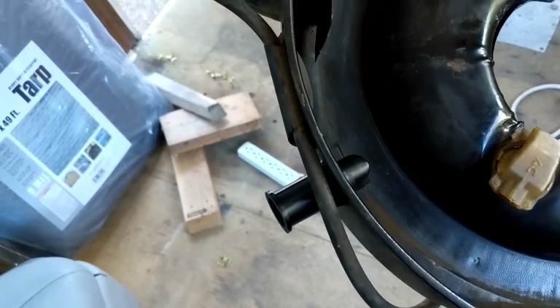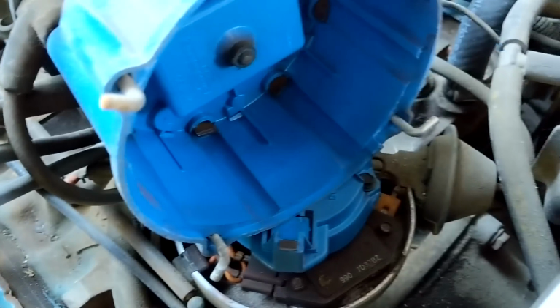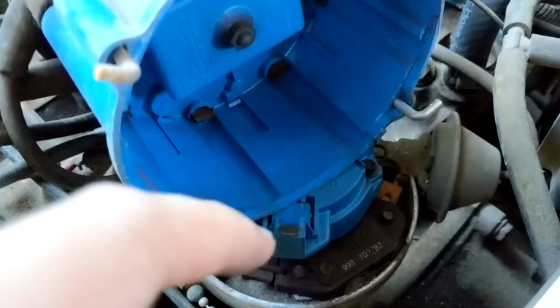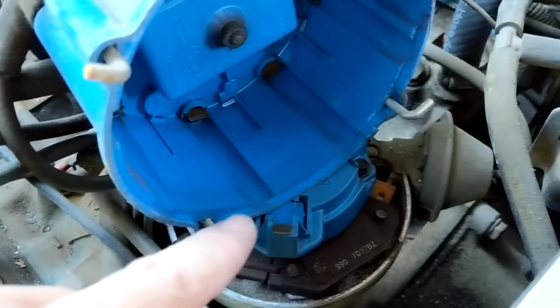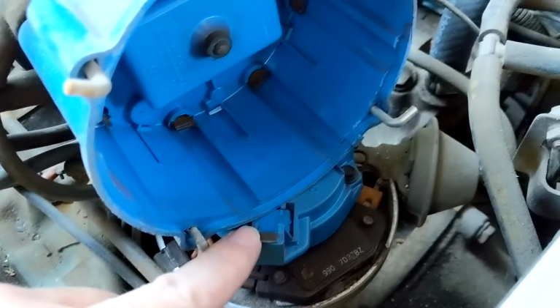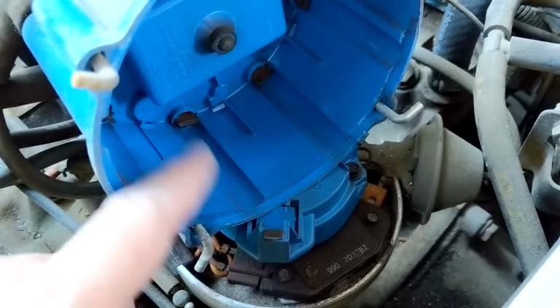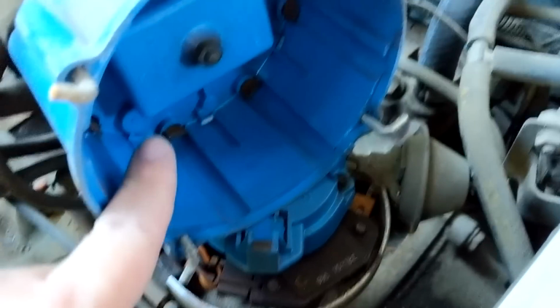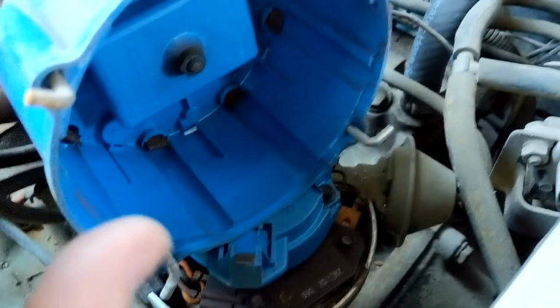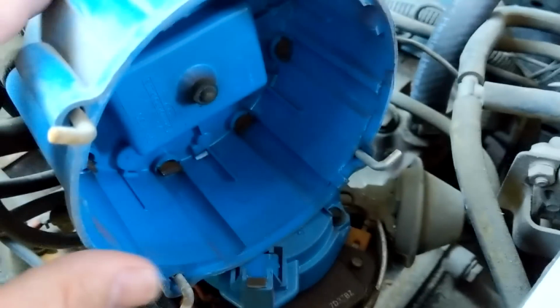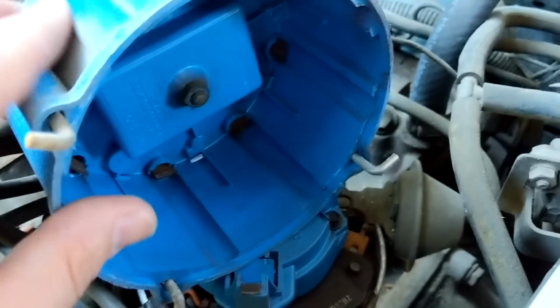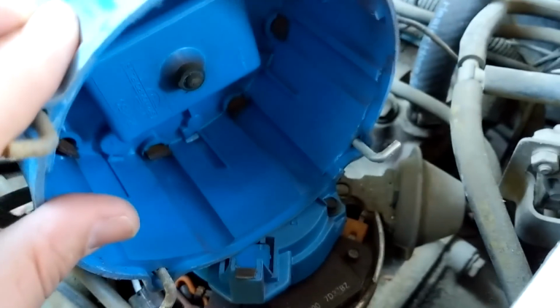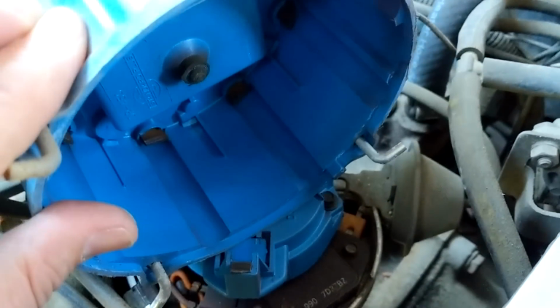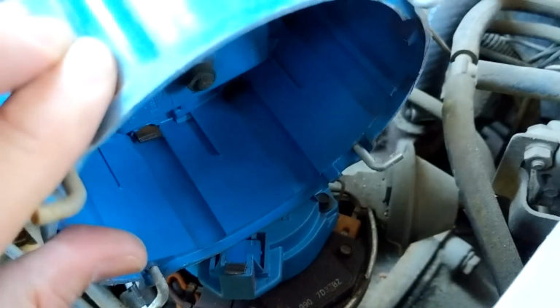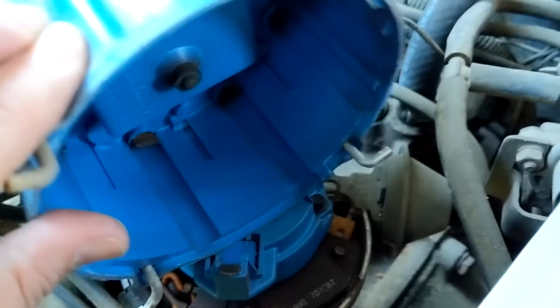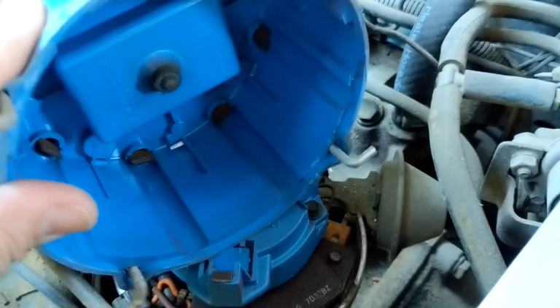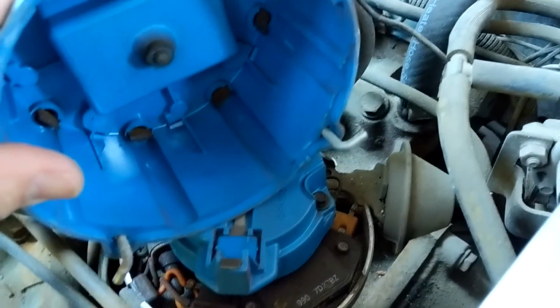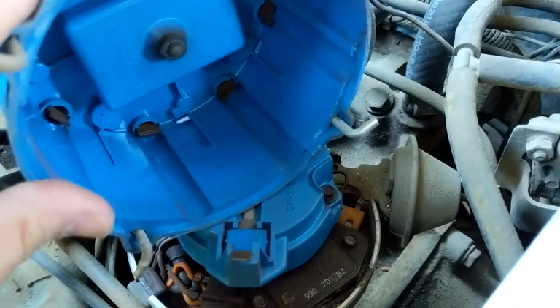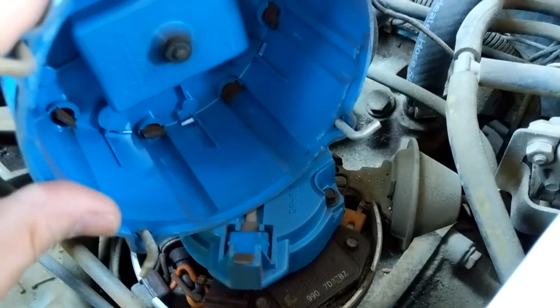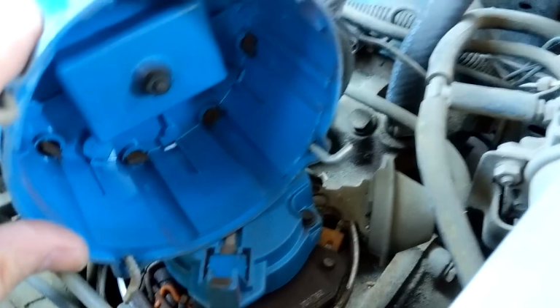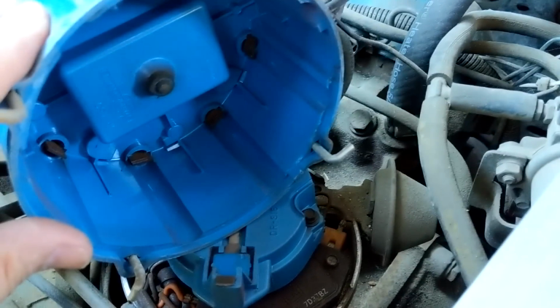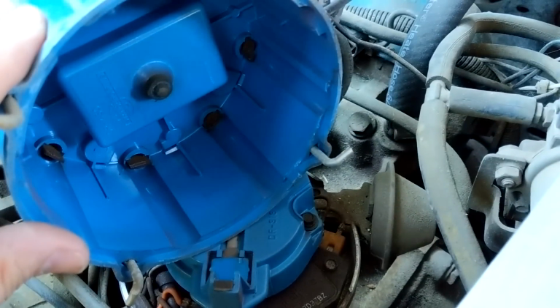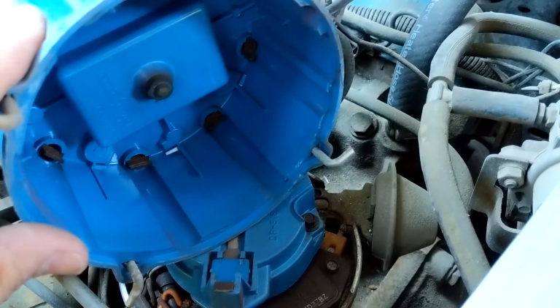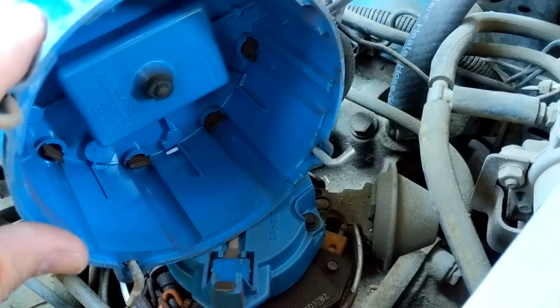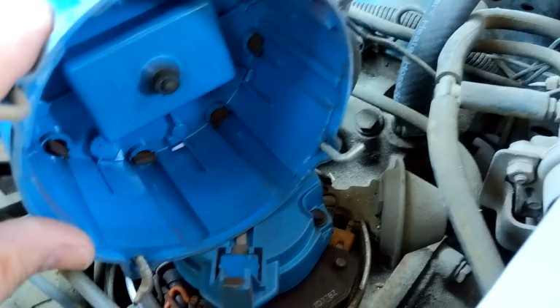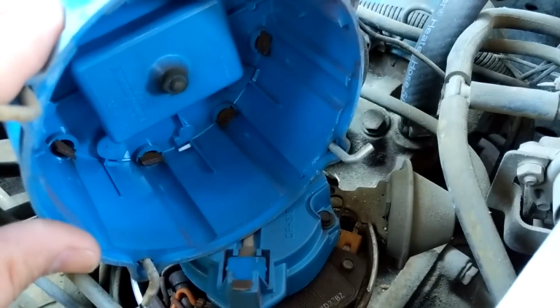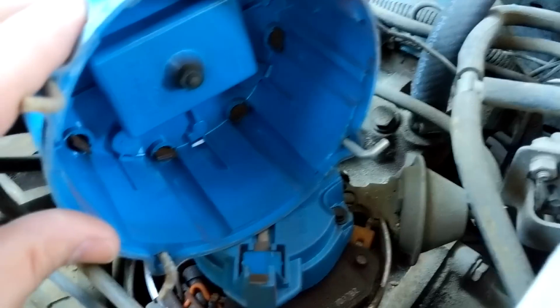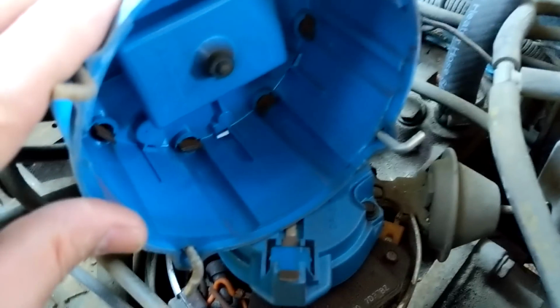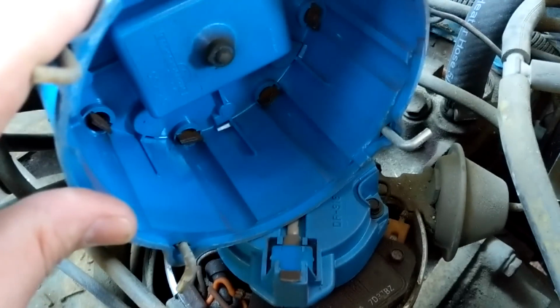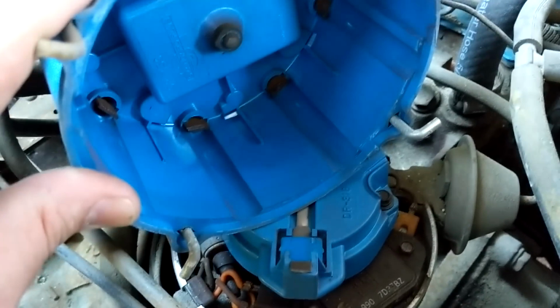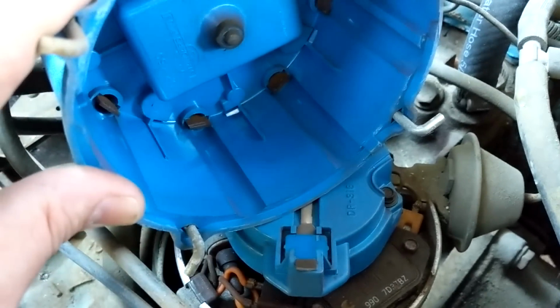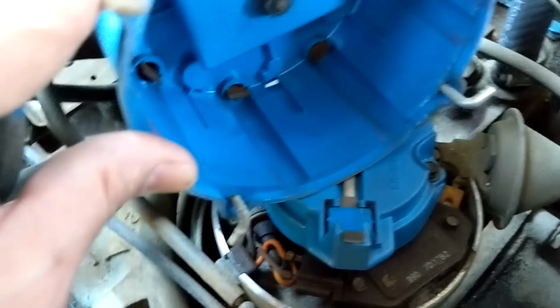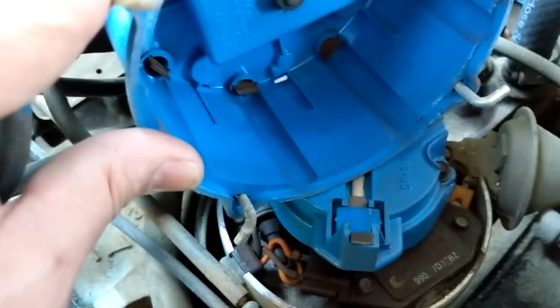This is the distributor rotor and cap. My dad had me pull this off so we could take a look at it. How's it doing, Dad? 'Worst I've ever seen — horrible corrosion.' Well, I guess I've got to go get this replaced as well.